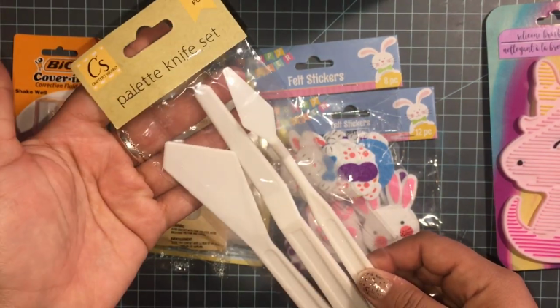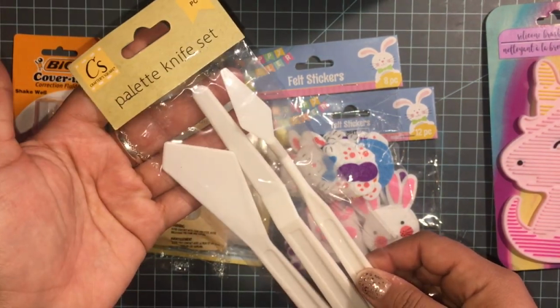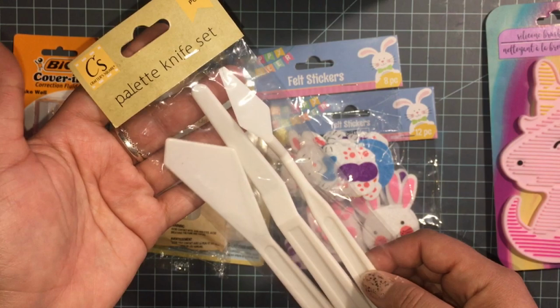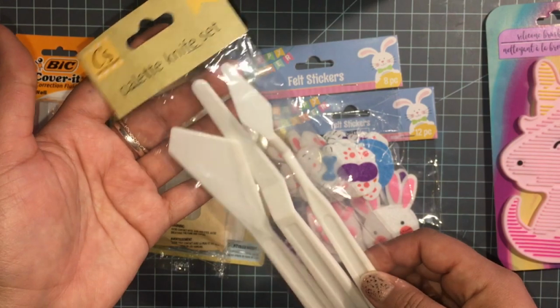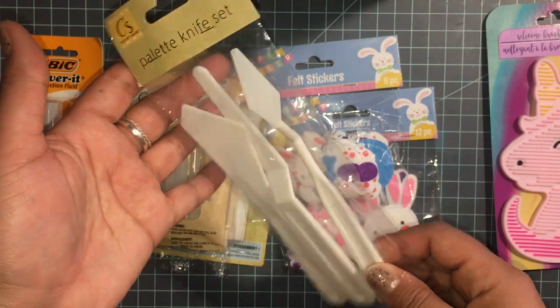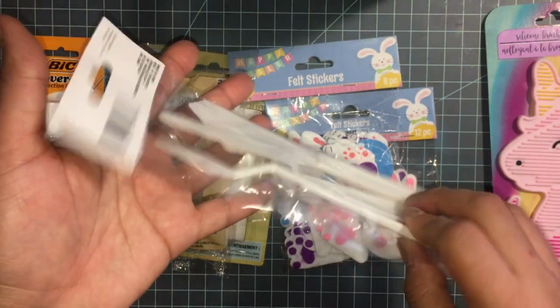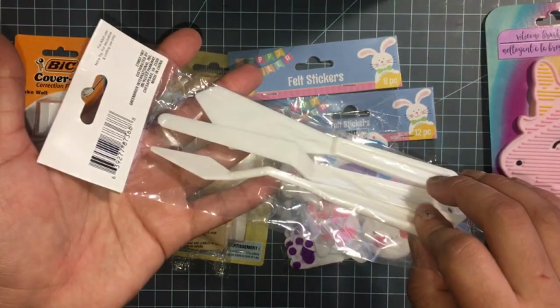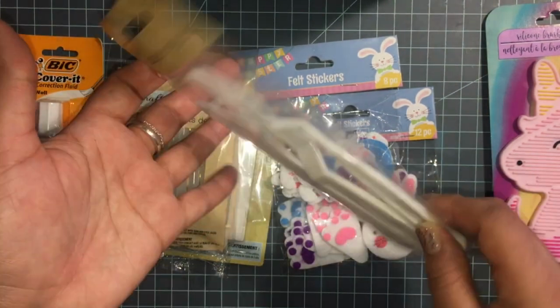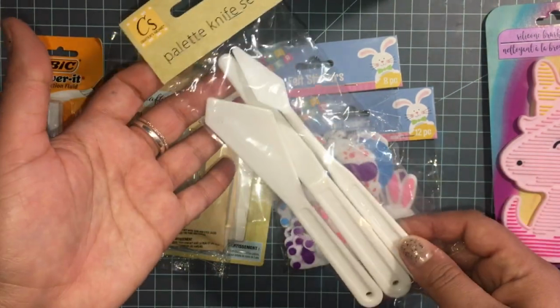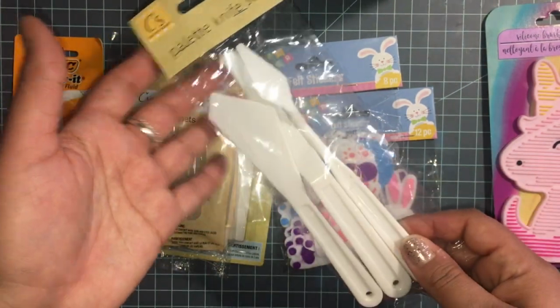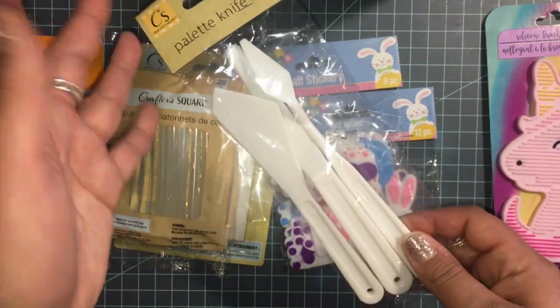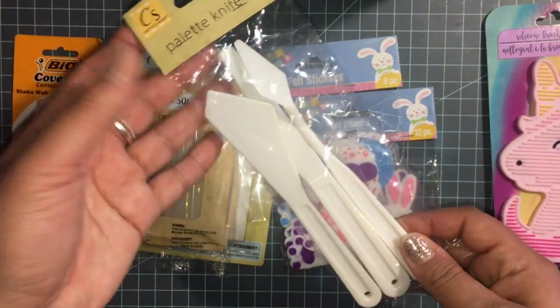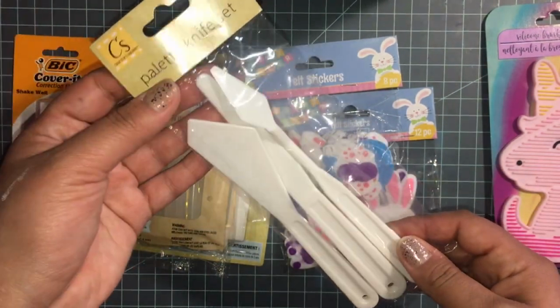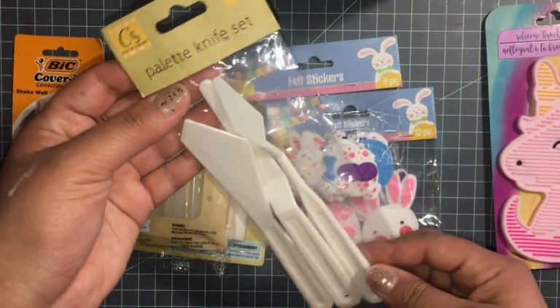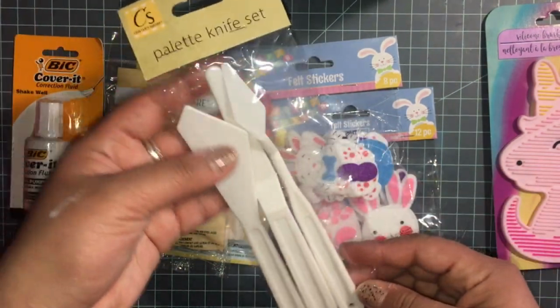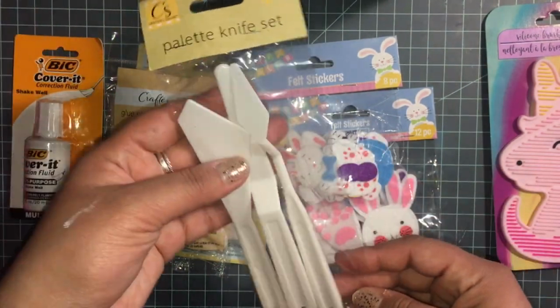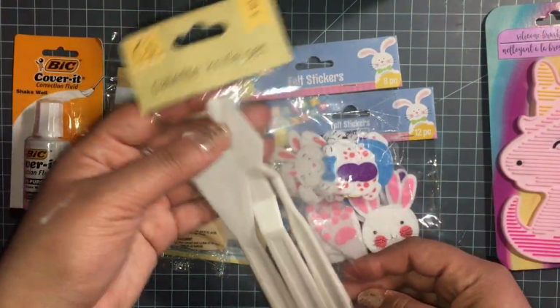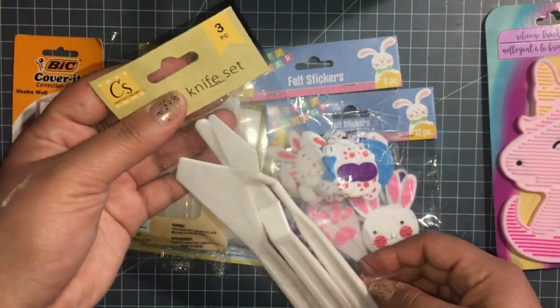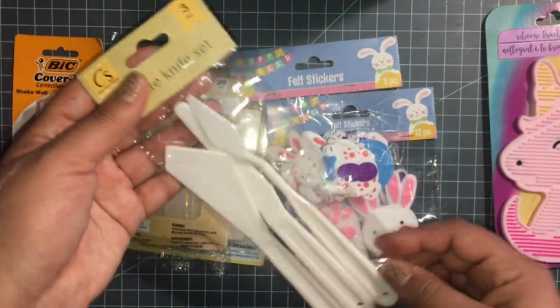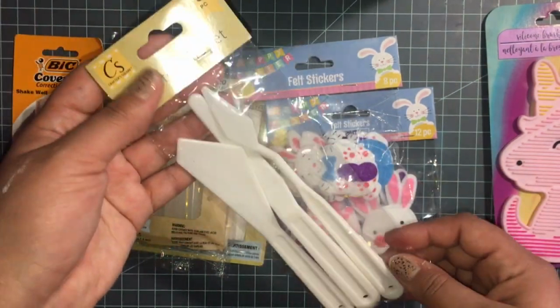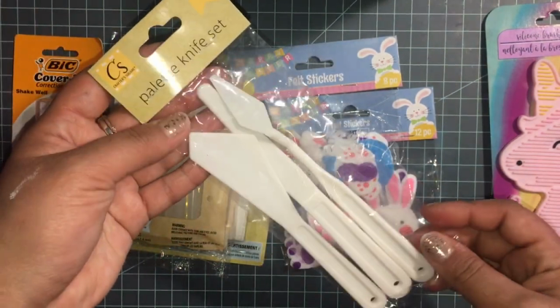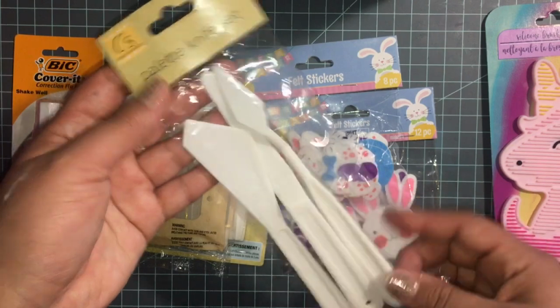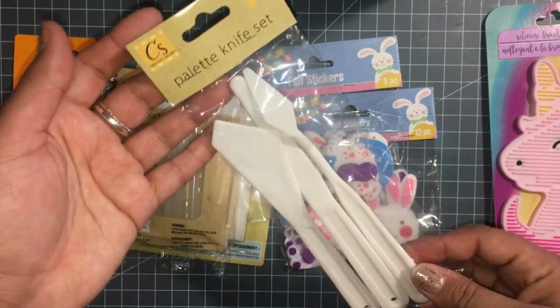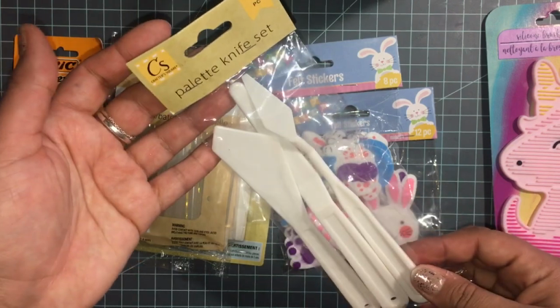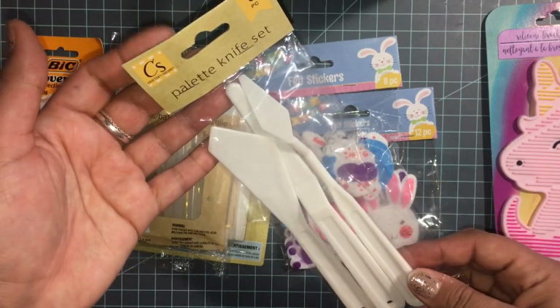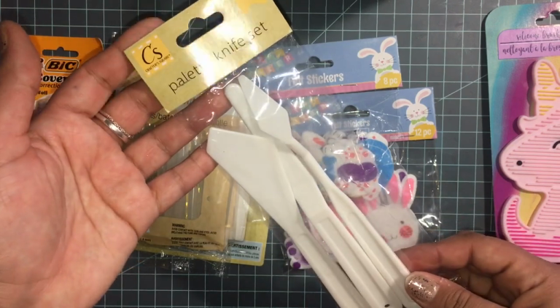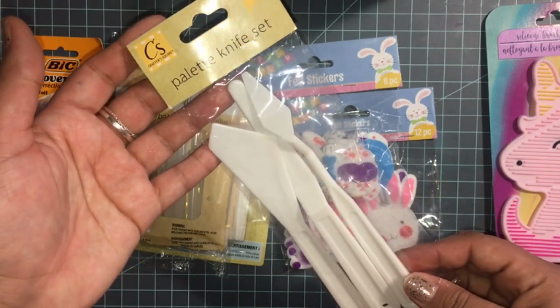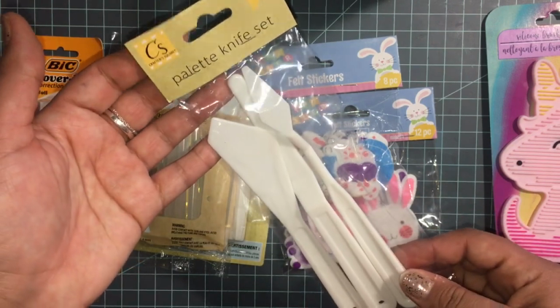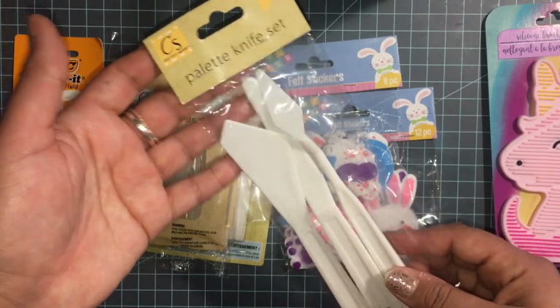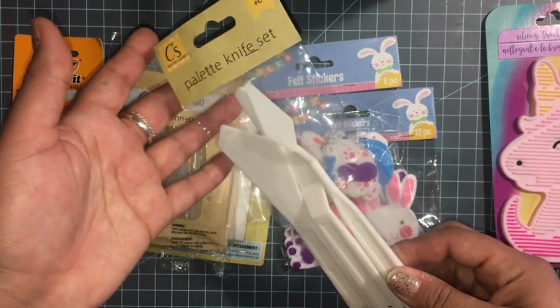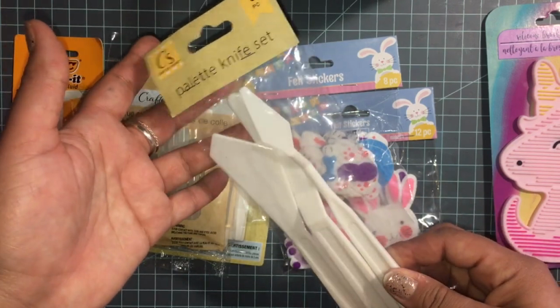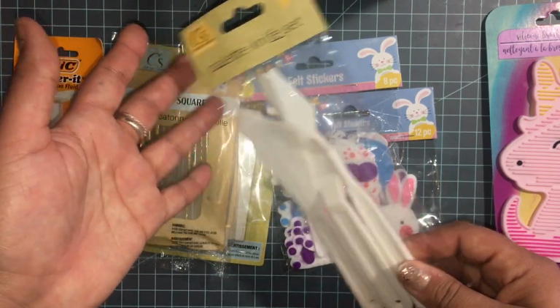It's like modeling paste. I got one for me and one for my kids — they like to use it for clay.